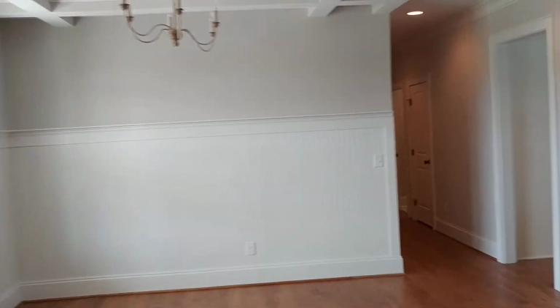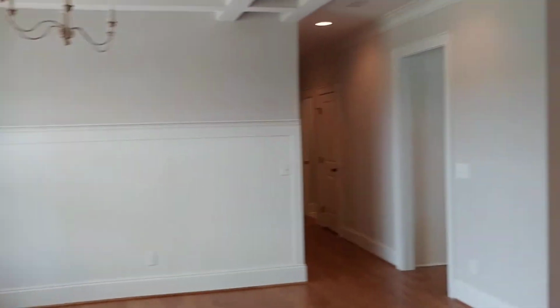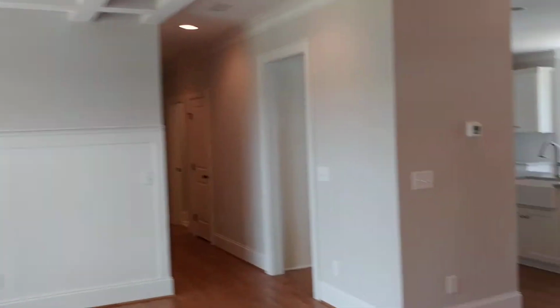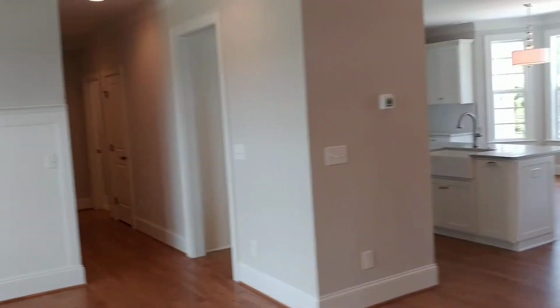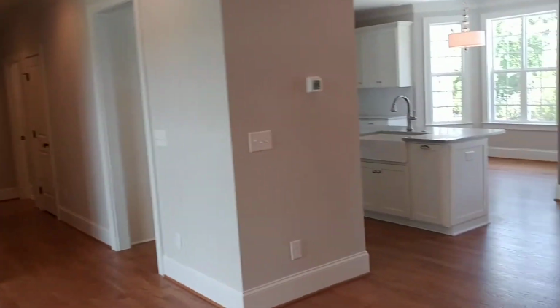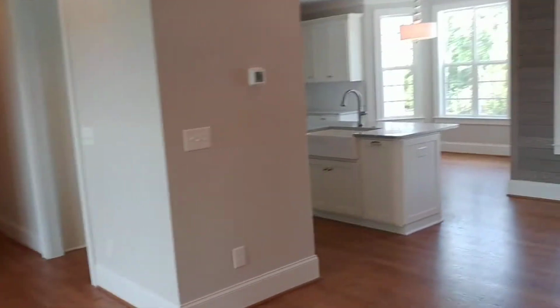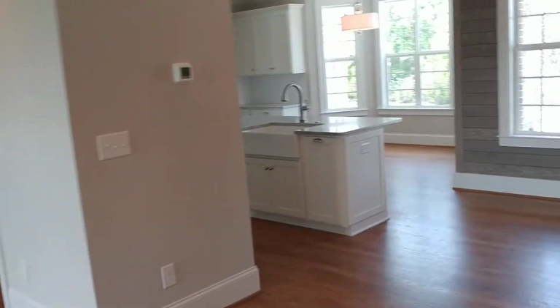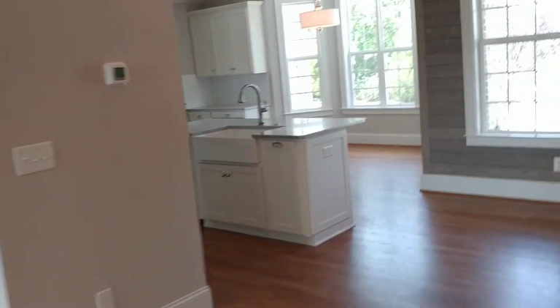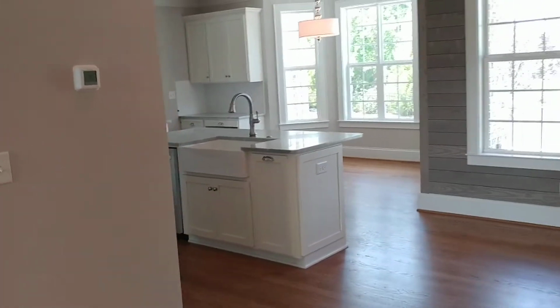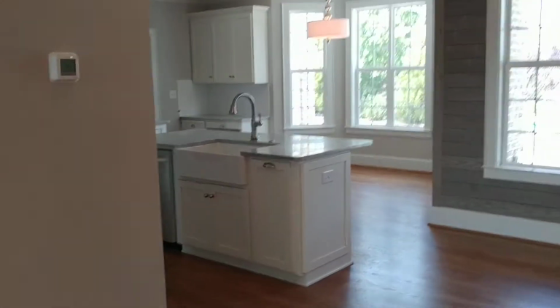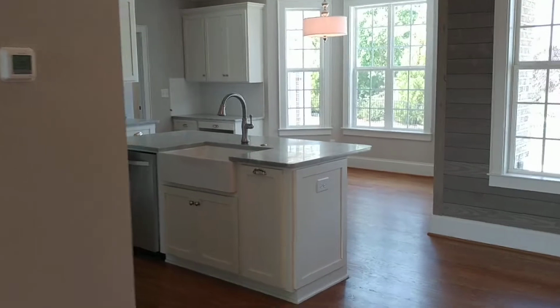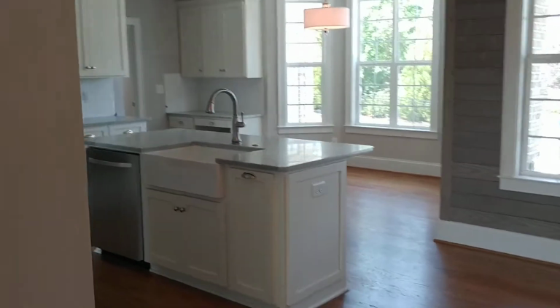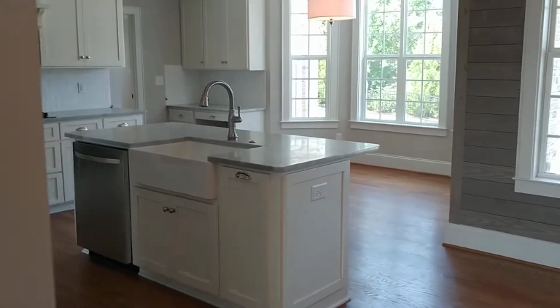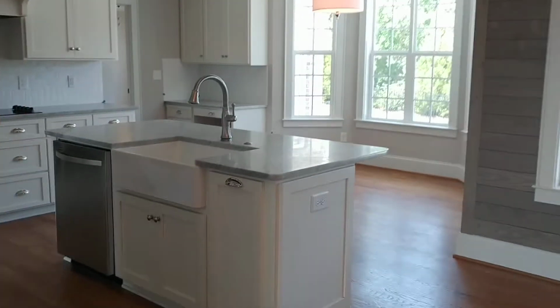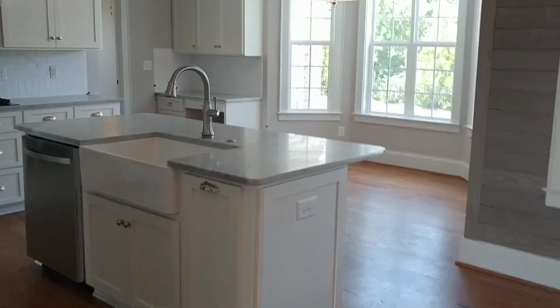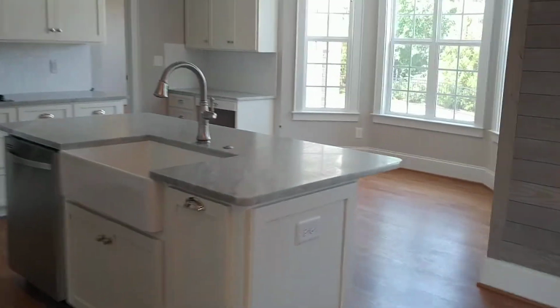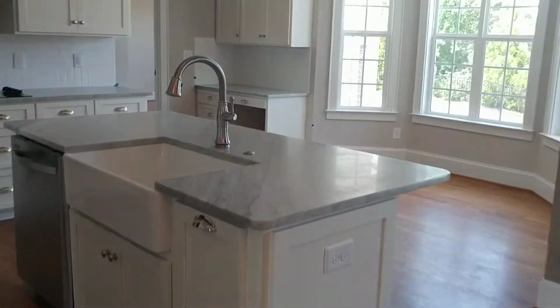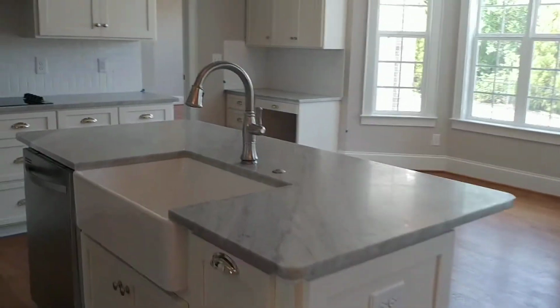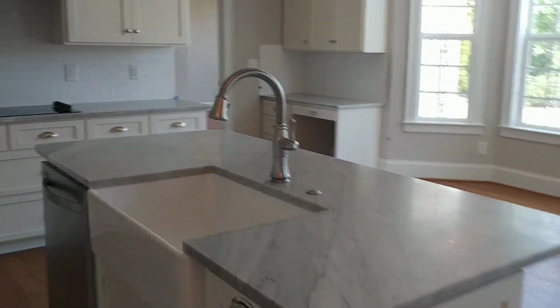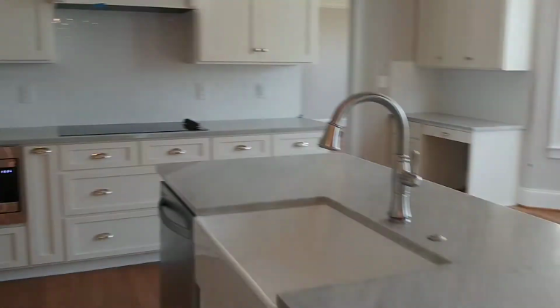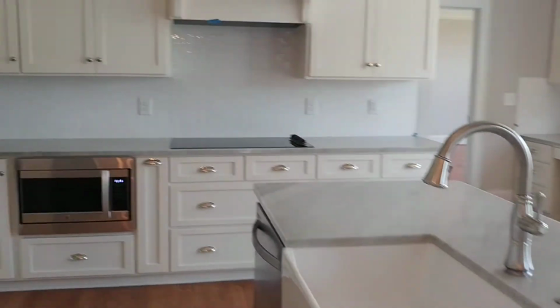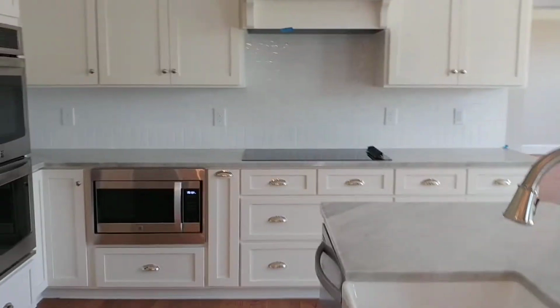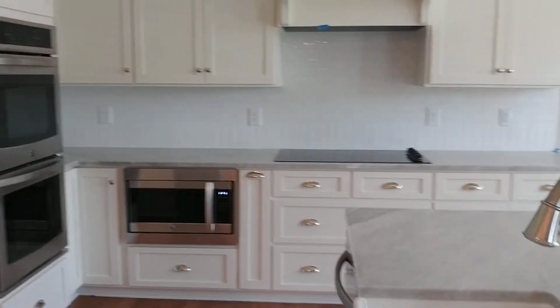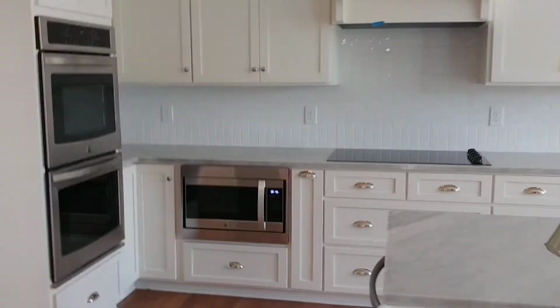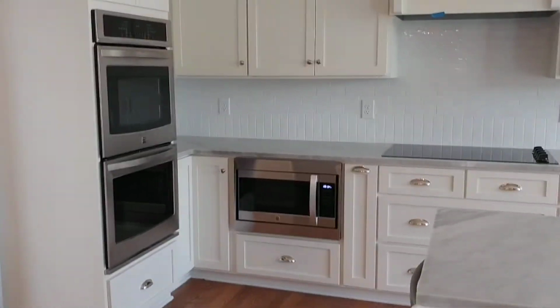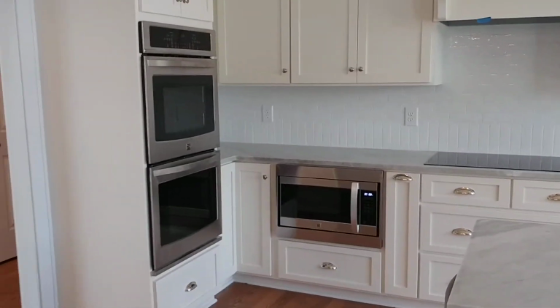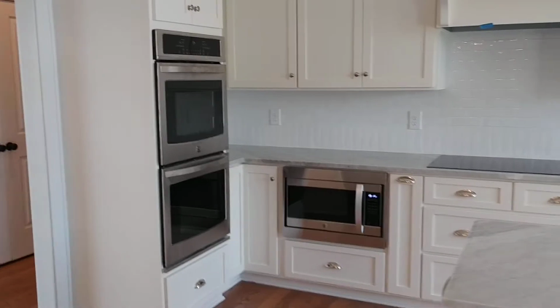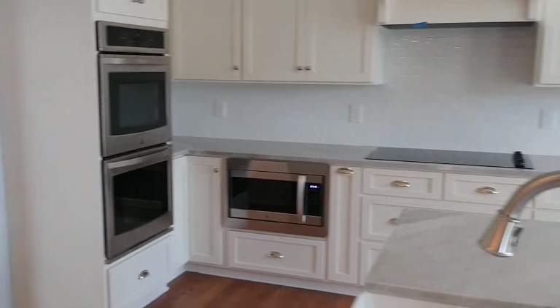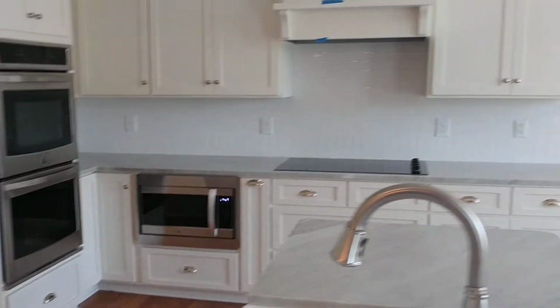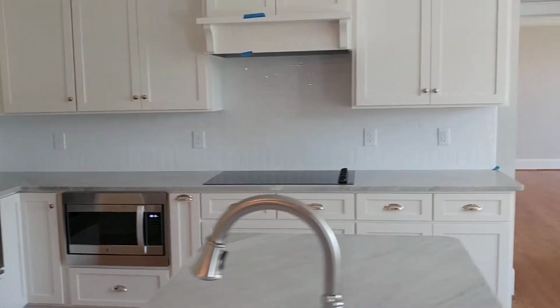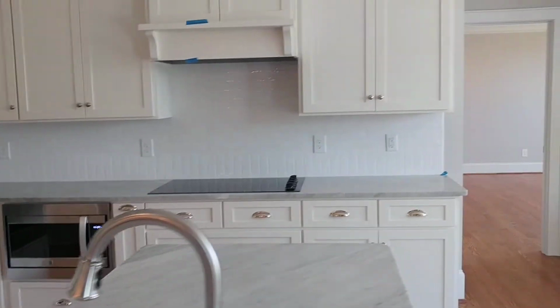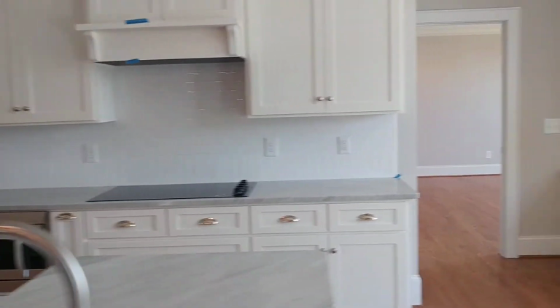This is your dining area. Walking into the kitchen, quartz countertops, soft-close cabinetry, double ovens, microwave, electric range top.